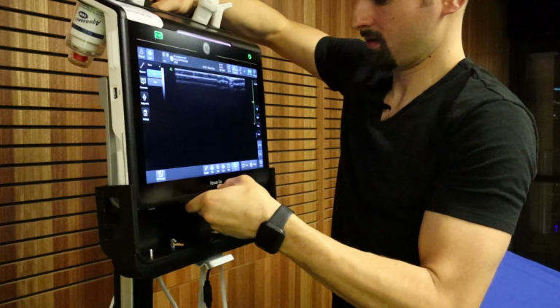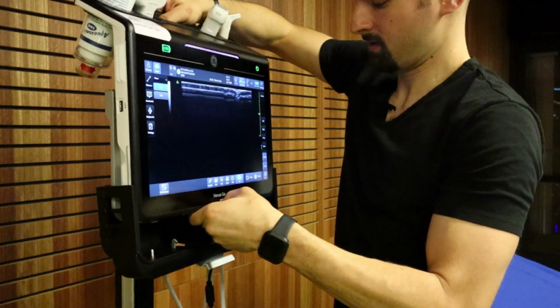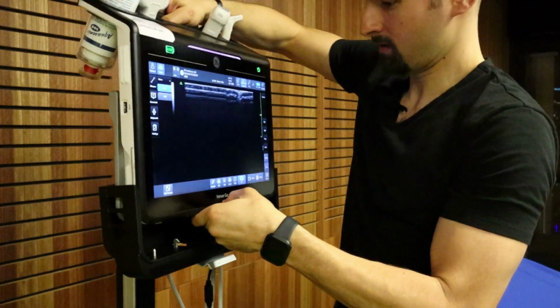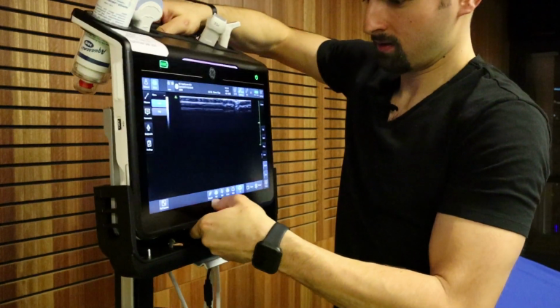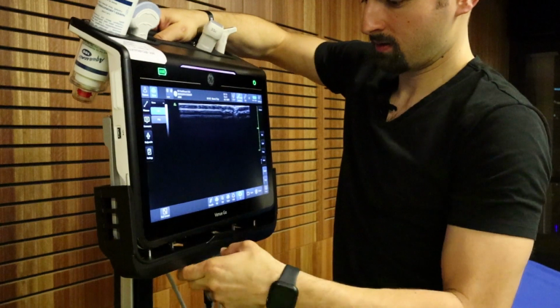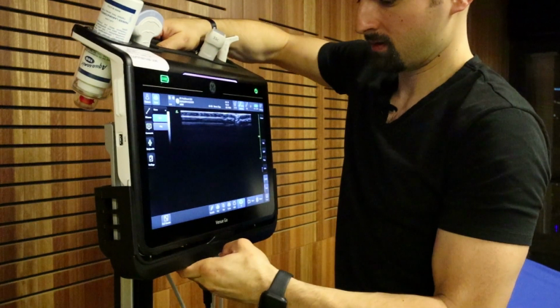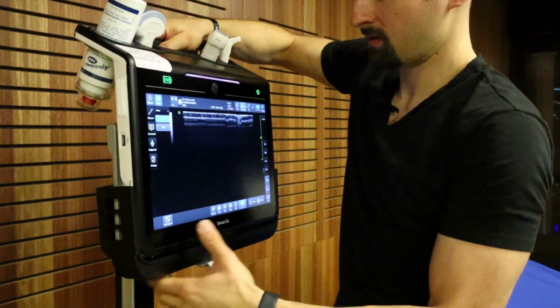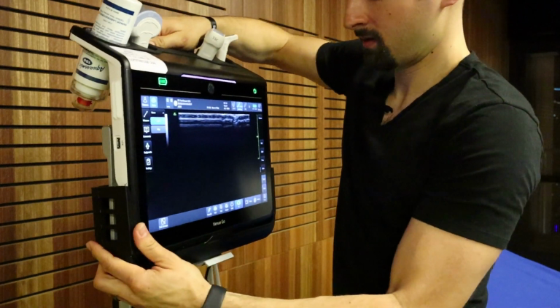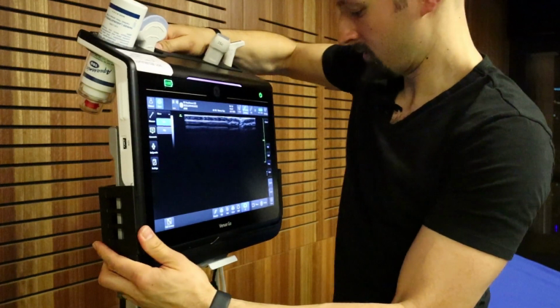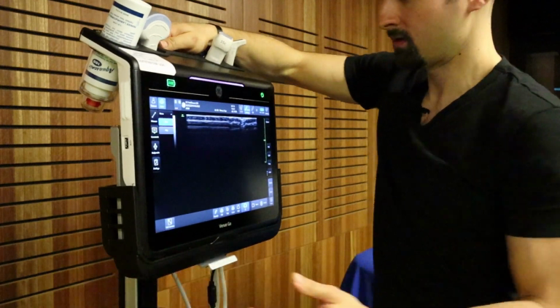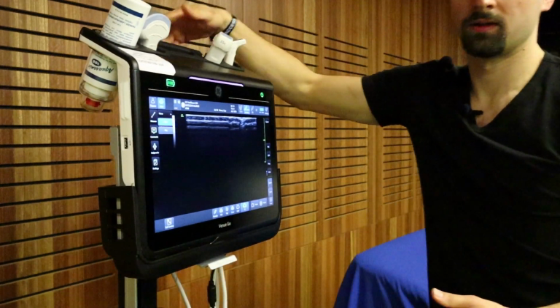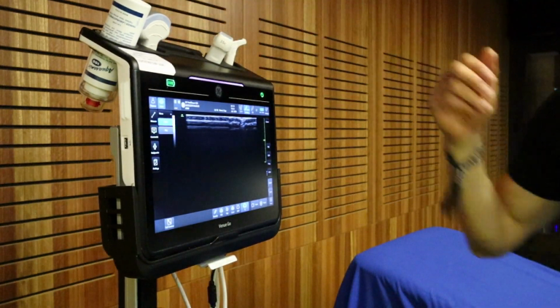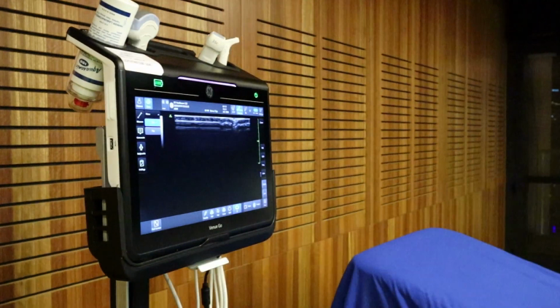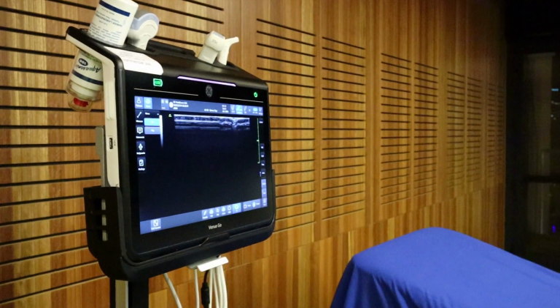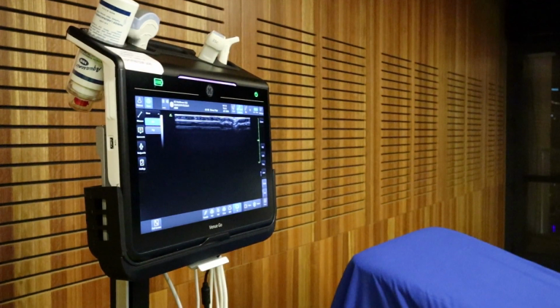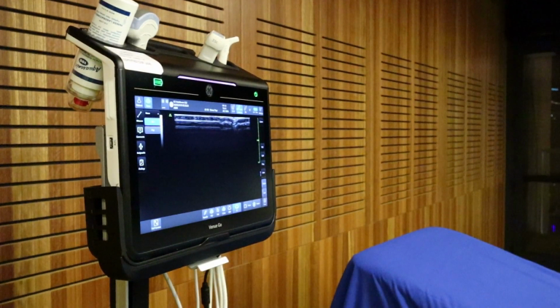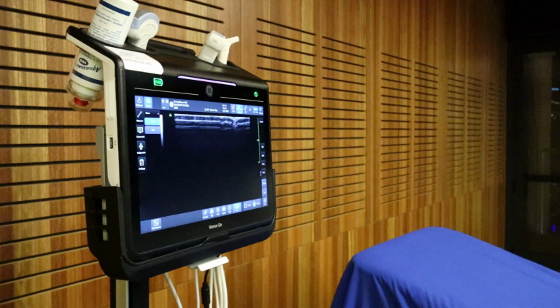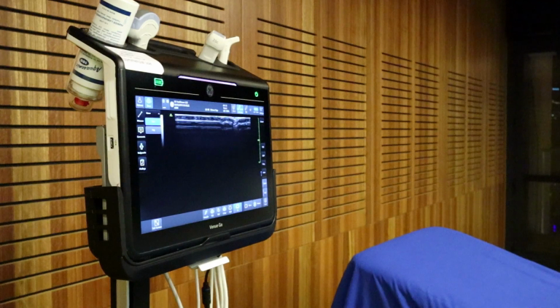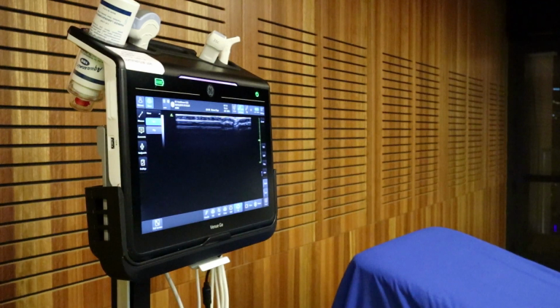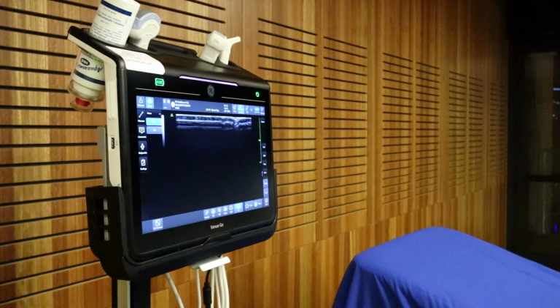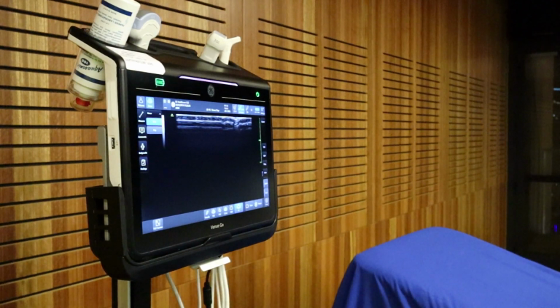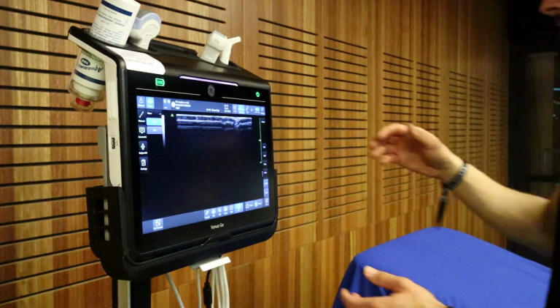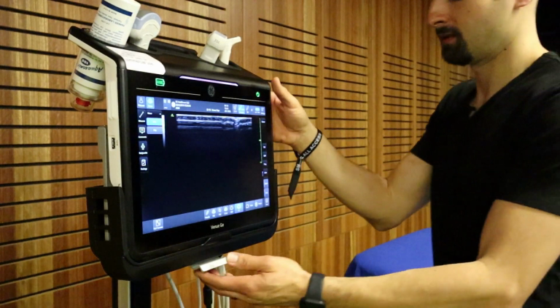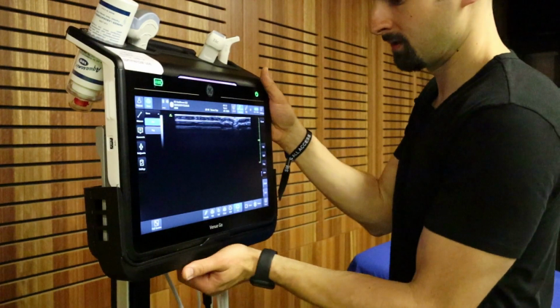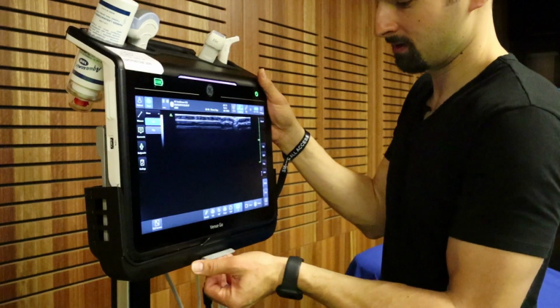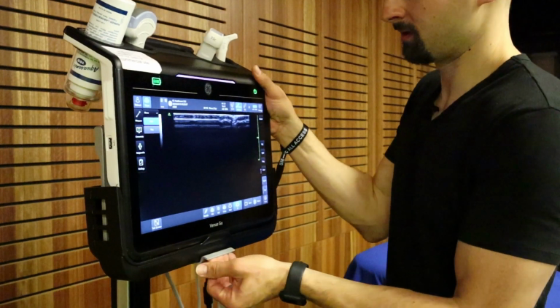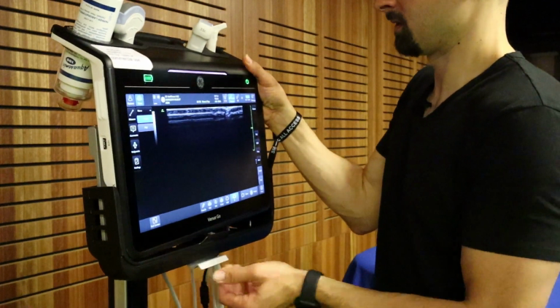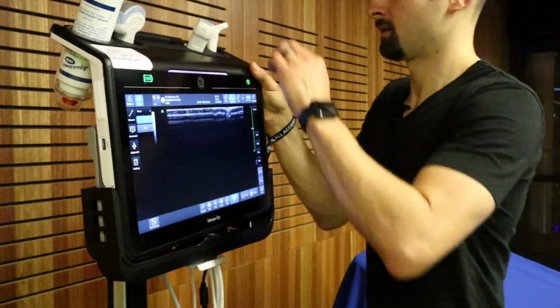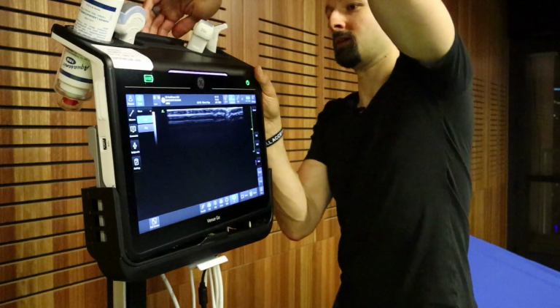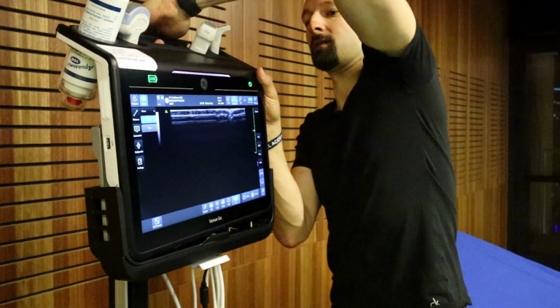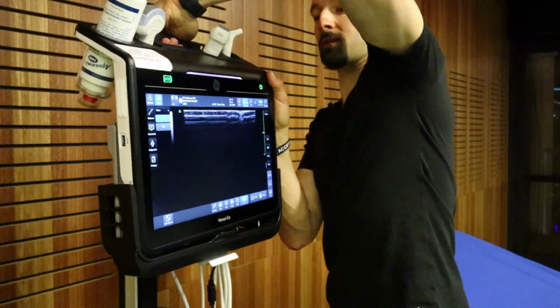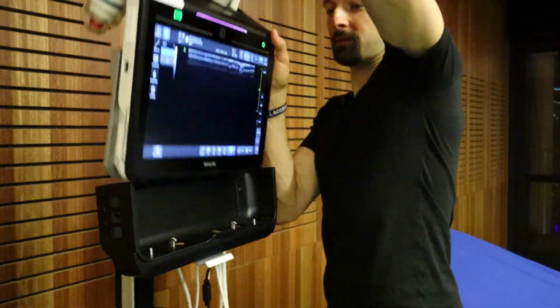Sometimes you're in a crowded room and you don't have space for the whole cart to make it in there, or maybe you're traveling, maybe you're running up to a code. You can just pop this thing off of the cart and take it with you. It's a really easy grip to be able to do this with.